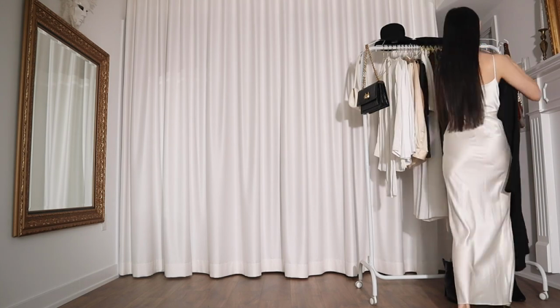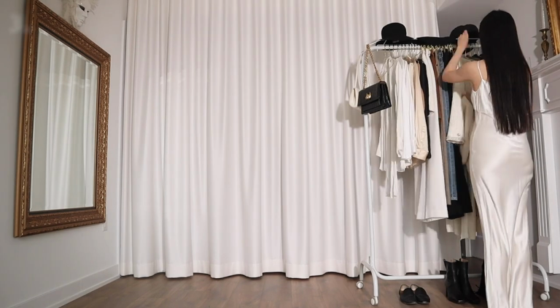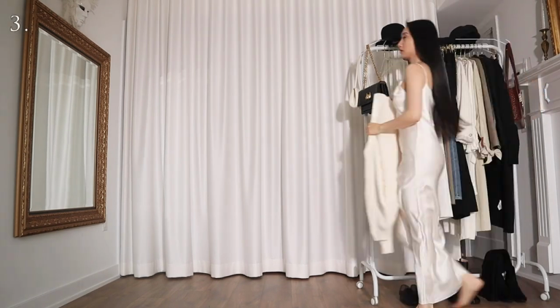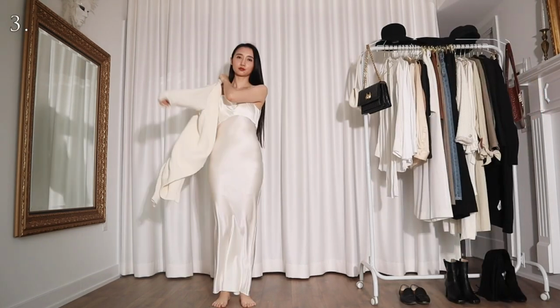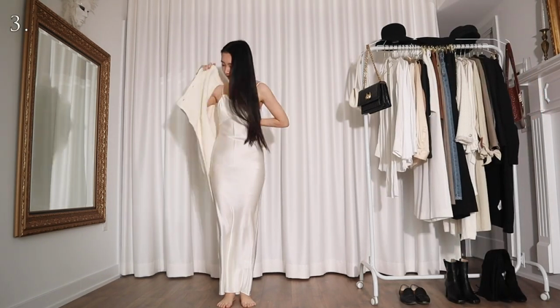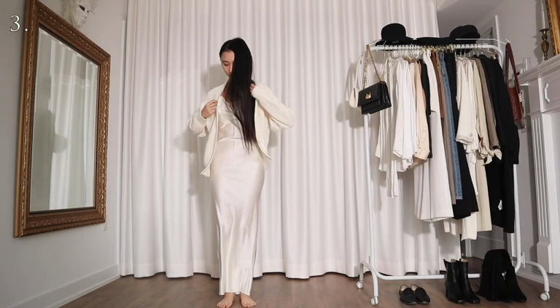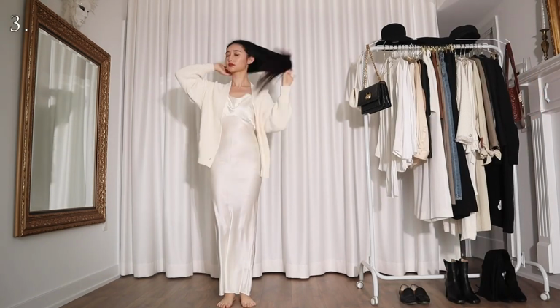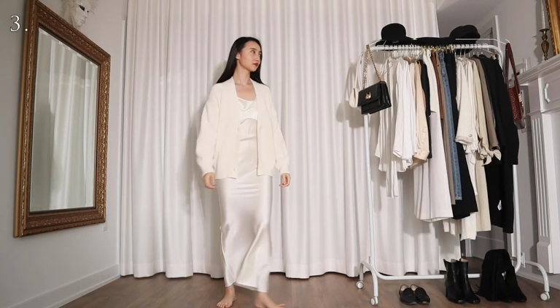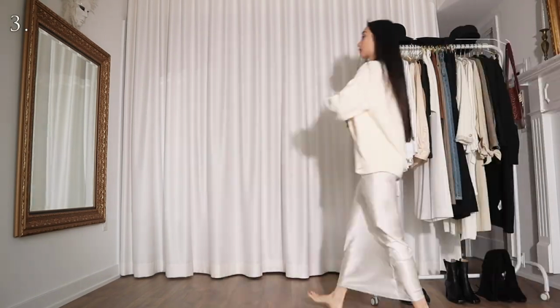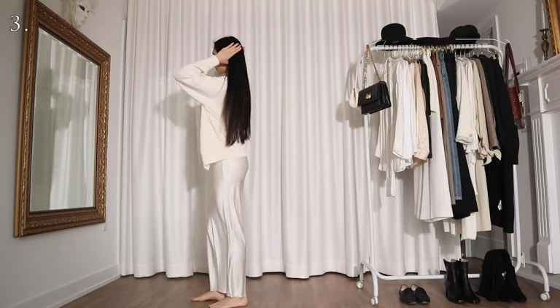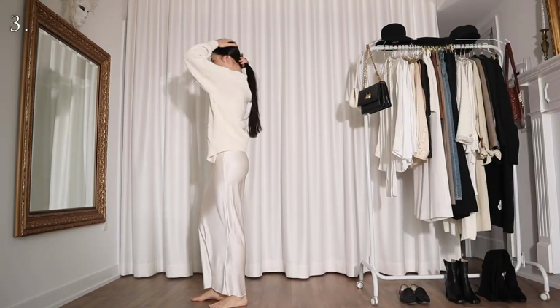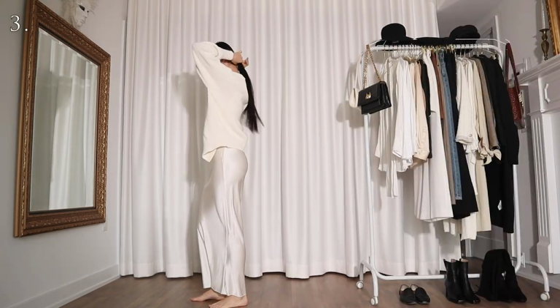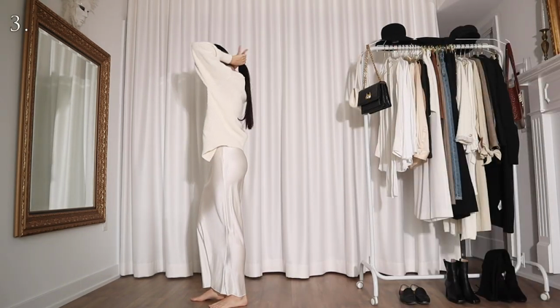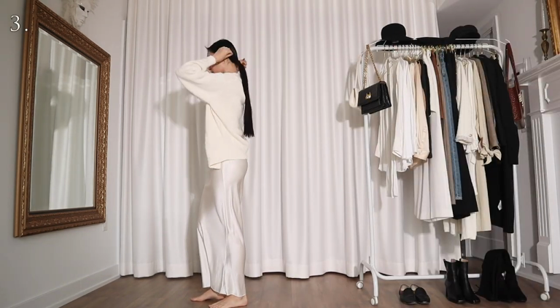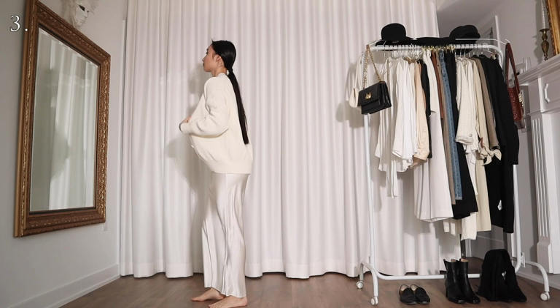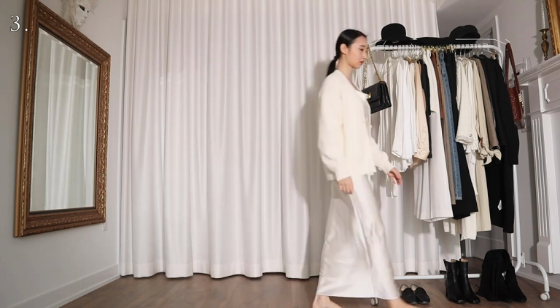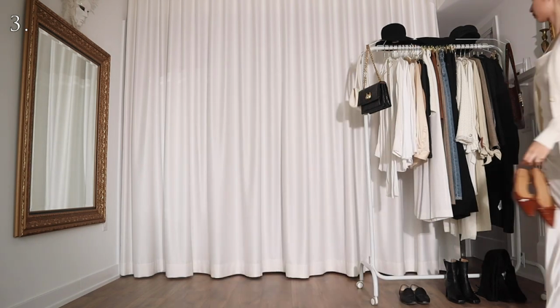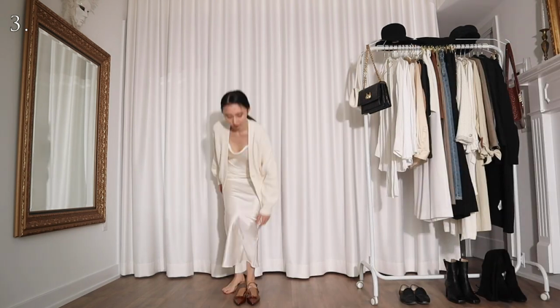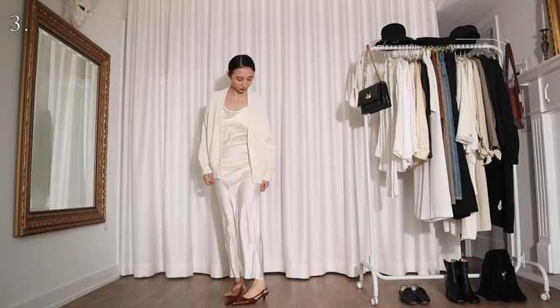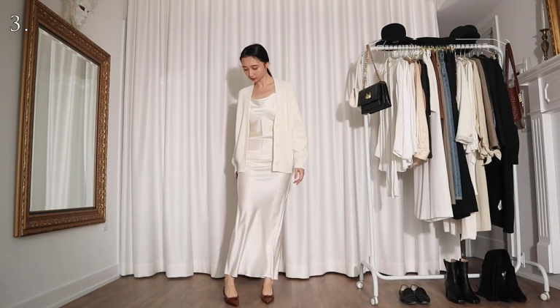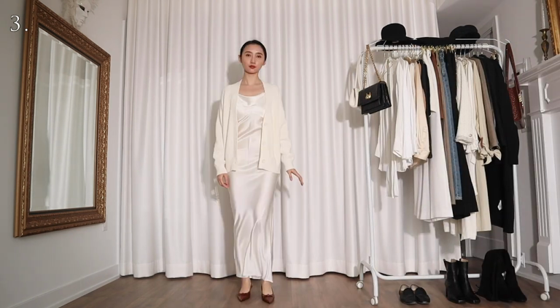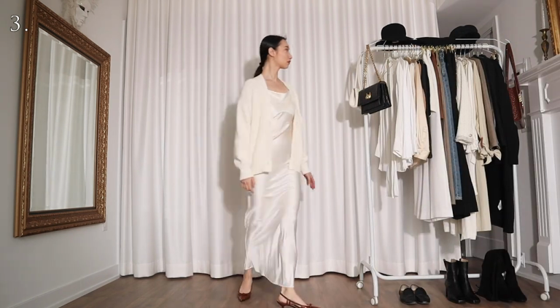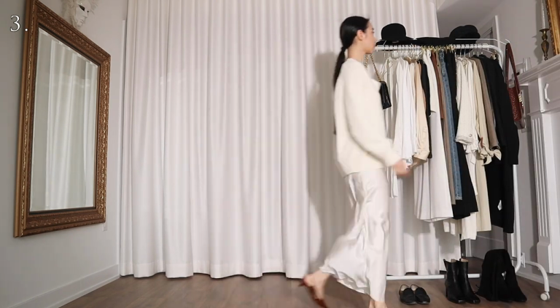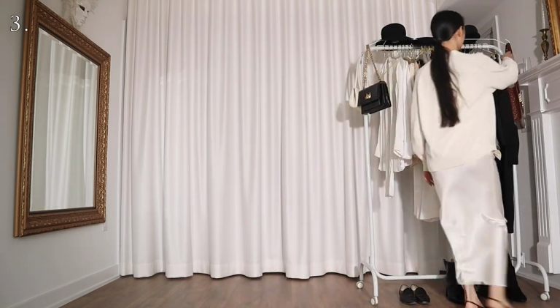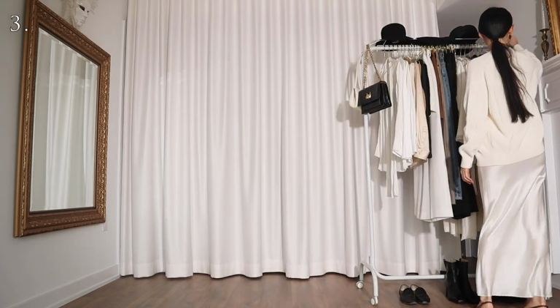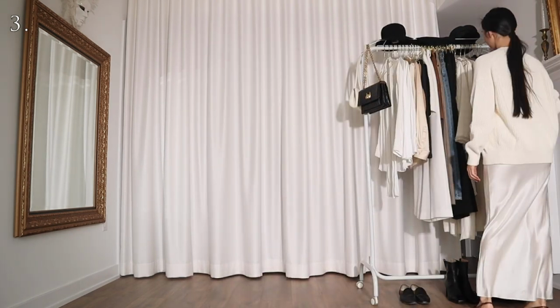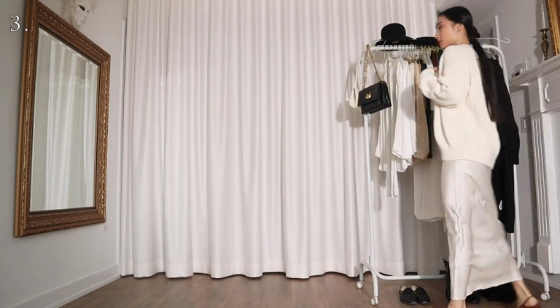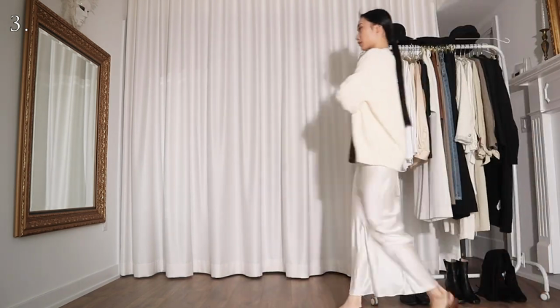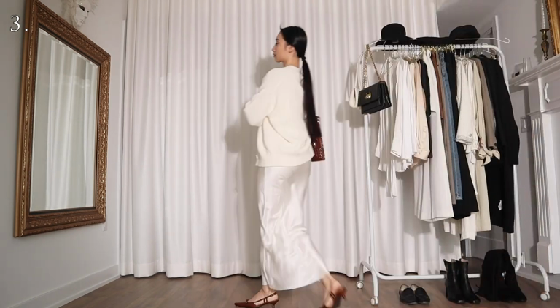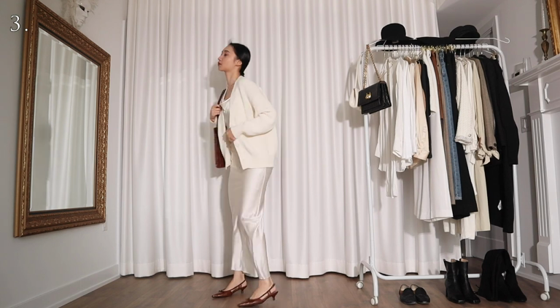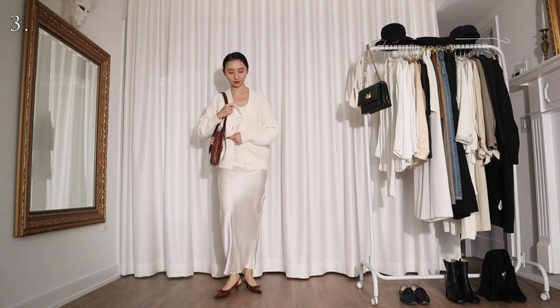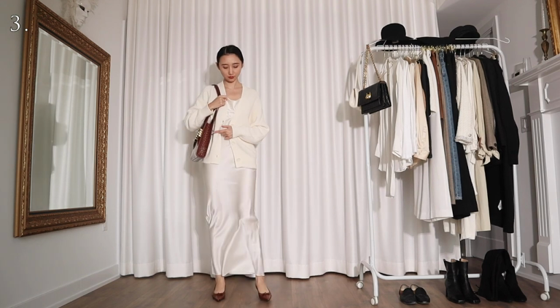I can also wear this dress with a white cardigan. But to spice it up a bit, I'm styling this with a pair of brown croc leather sling bags and a matching leather bag. Now I have the color palette of a cinnamon roll.